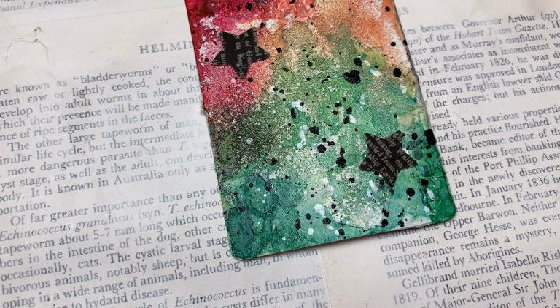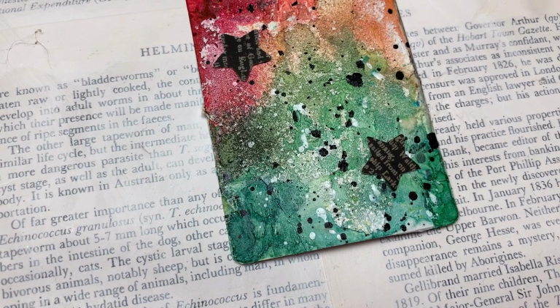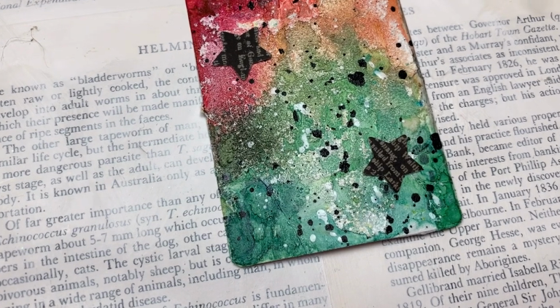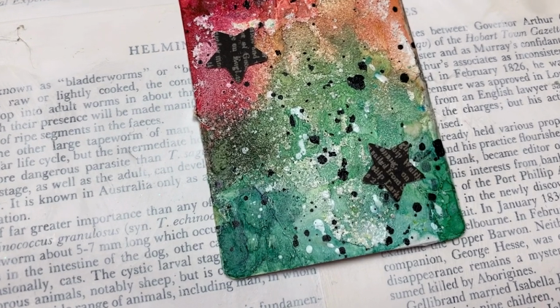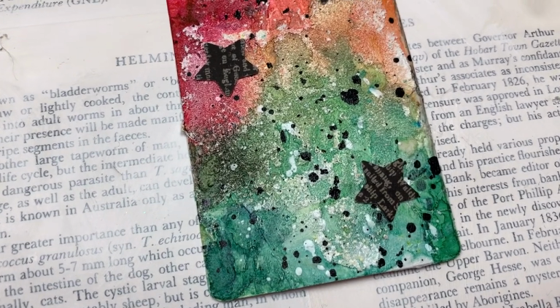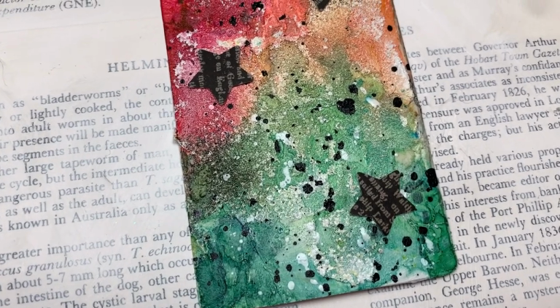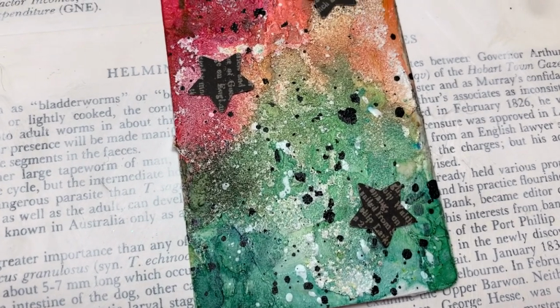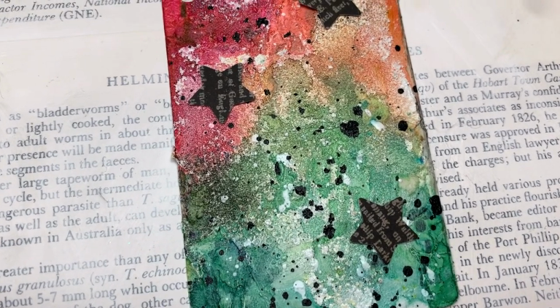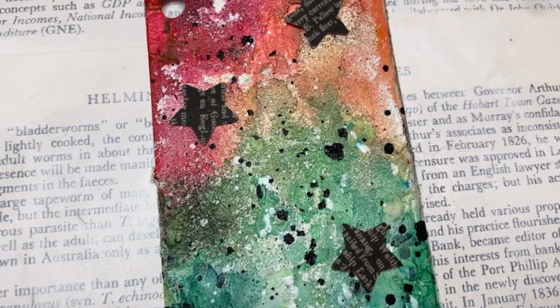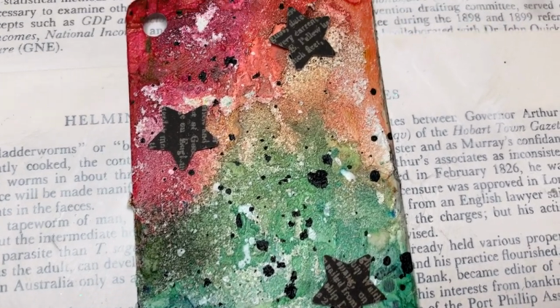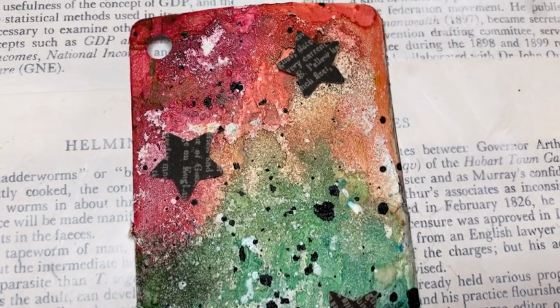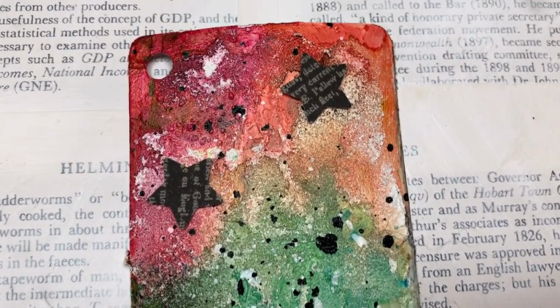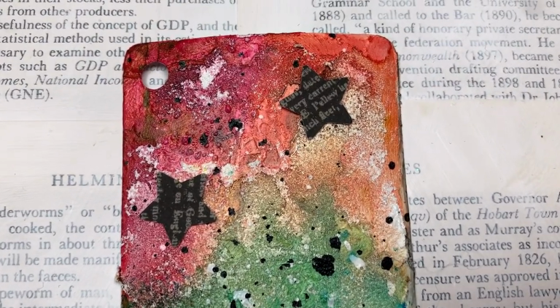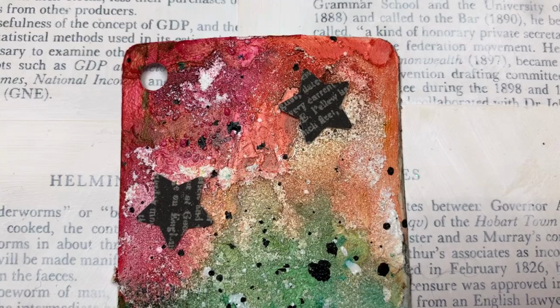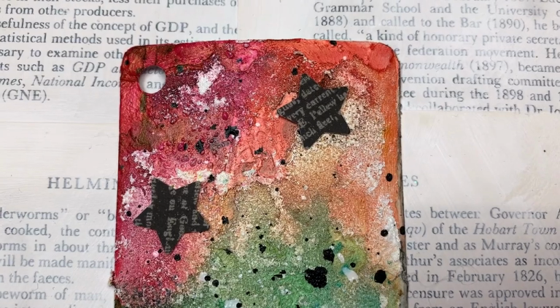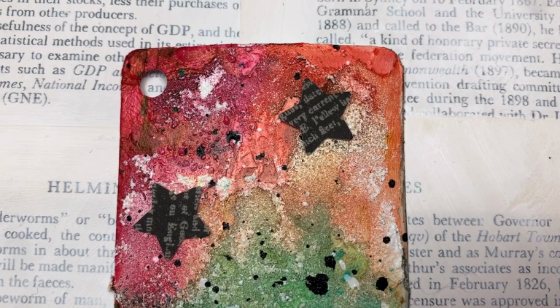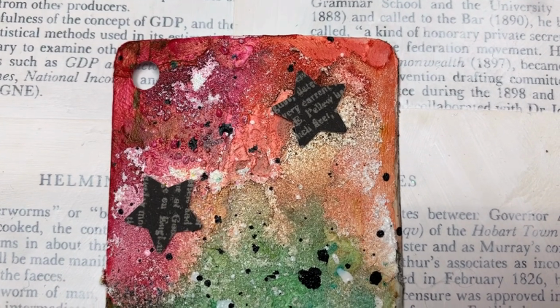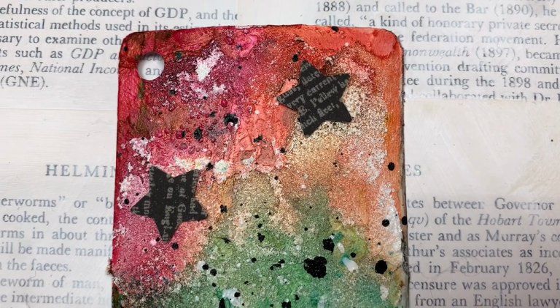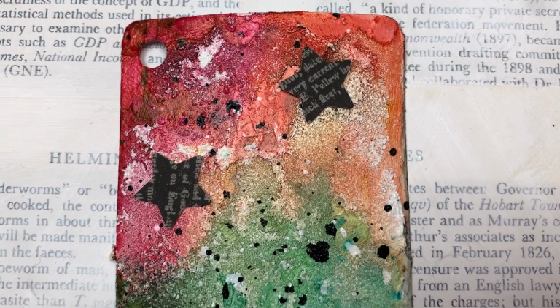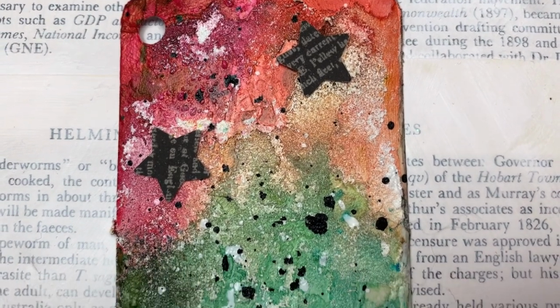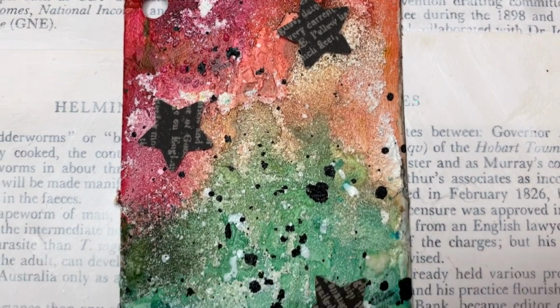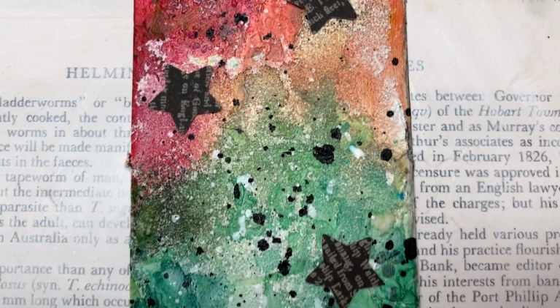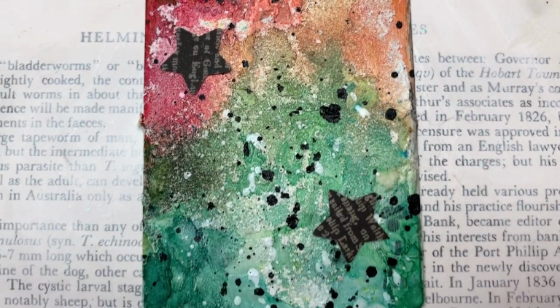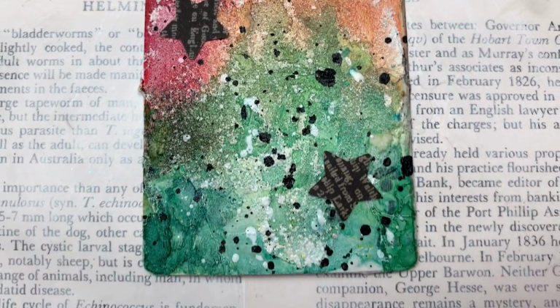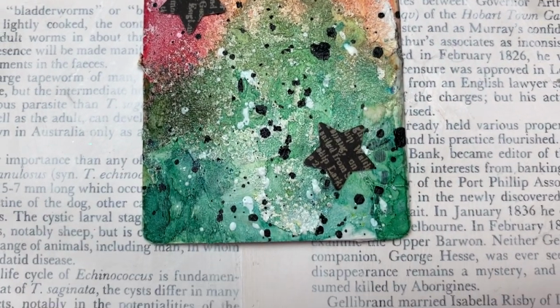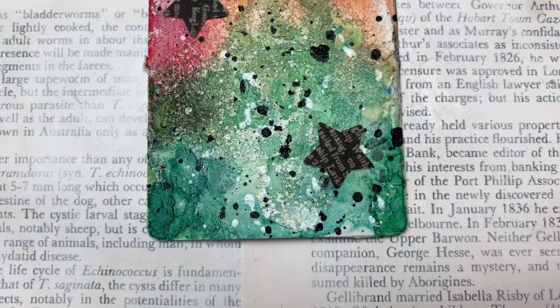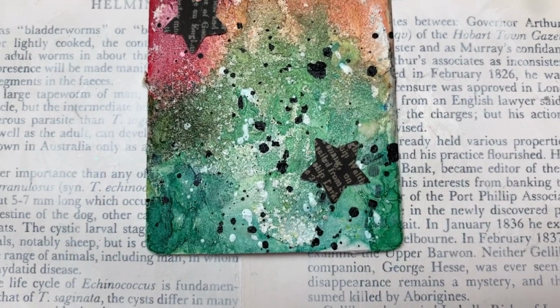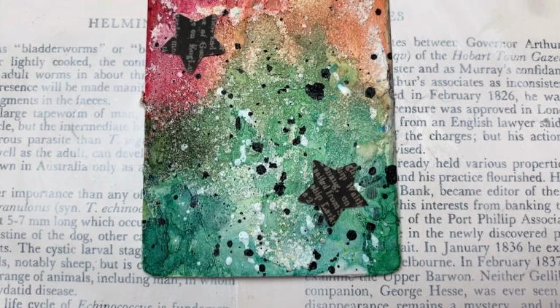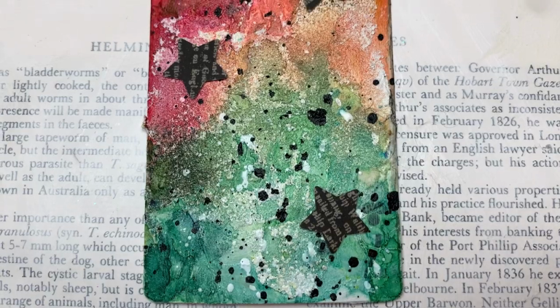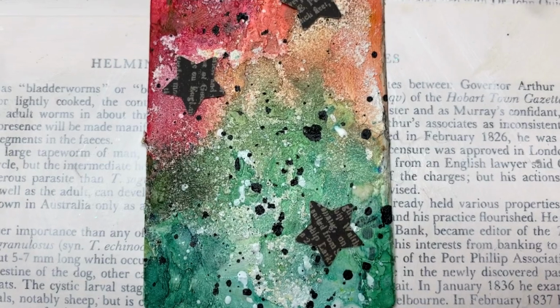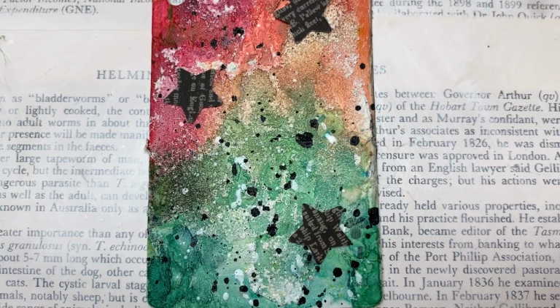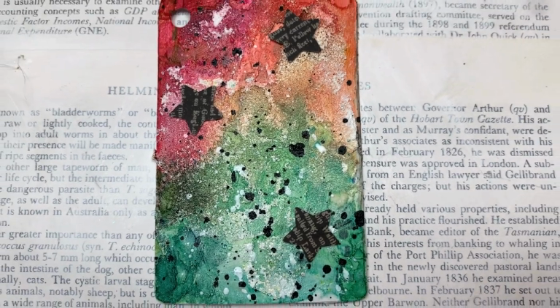Hello crafty friends, this is number 20 in my full deck challenge. The products I mention in the video I will put a link to in the description below.